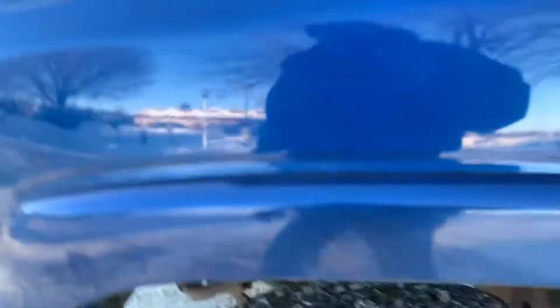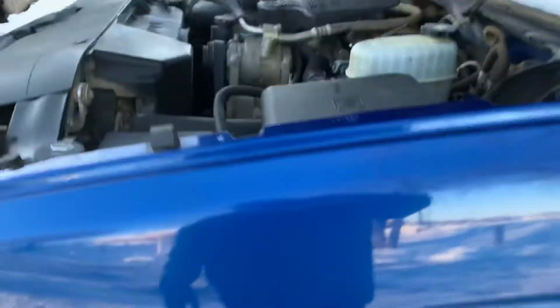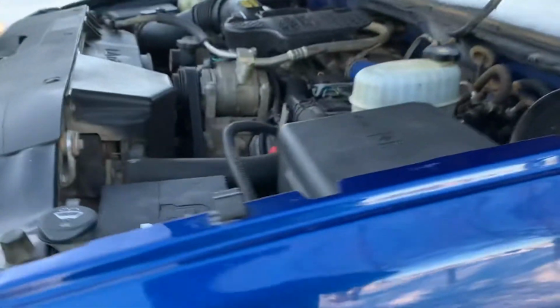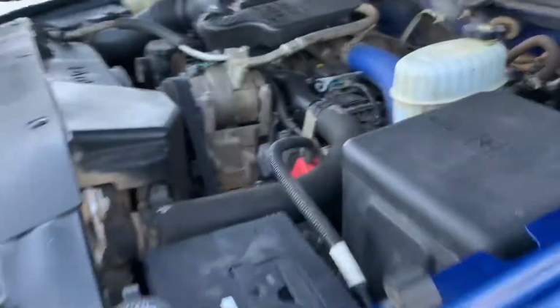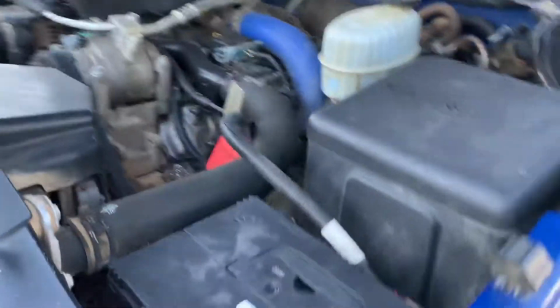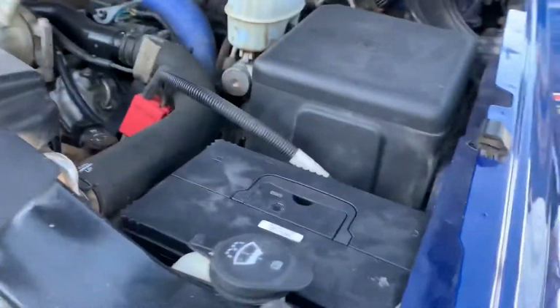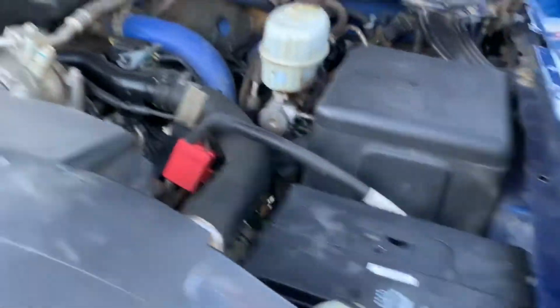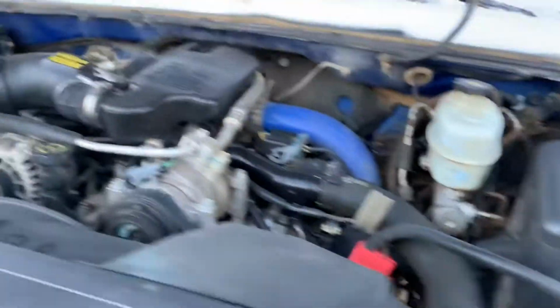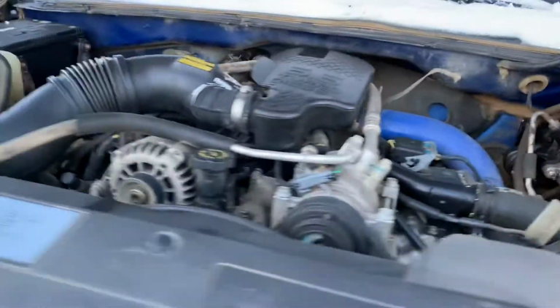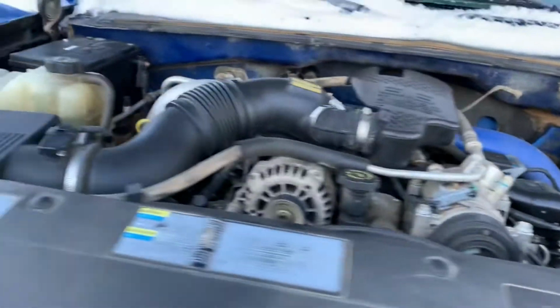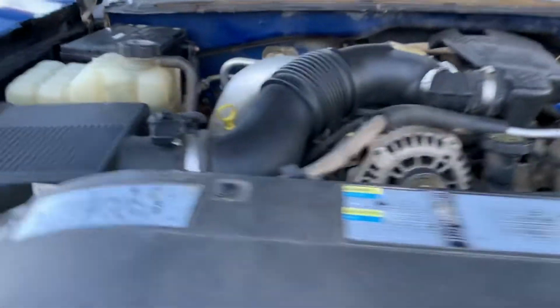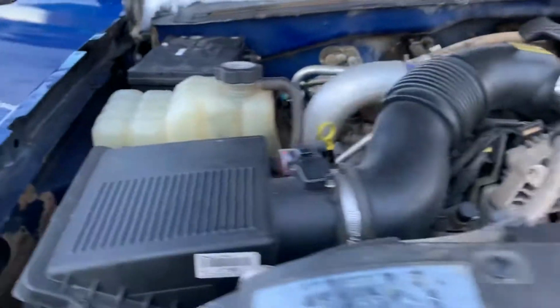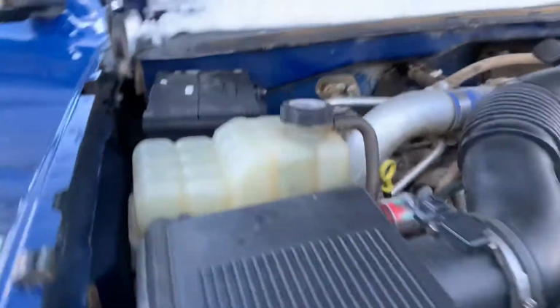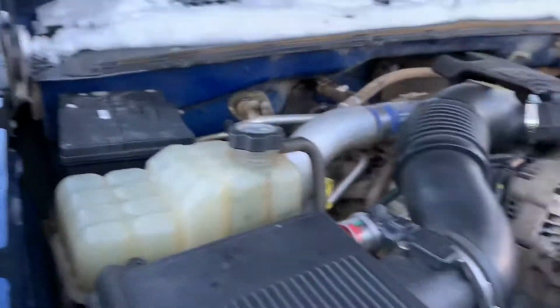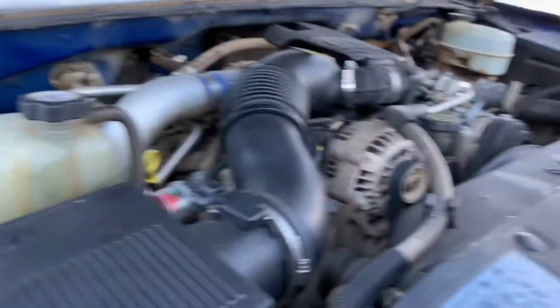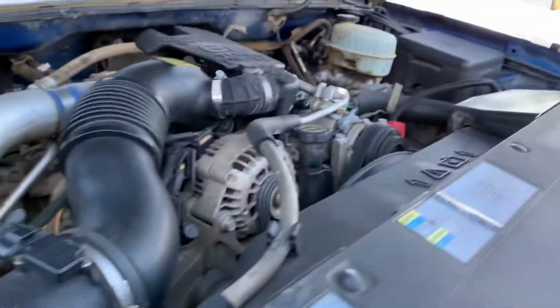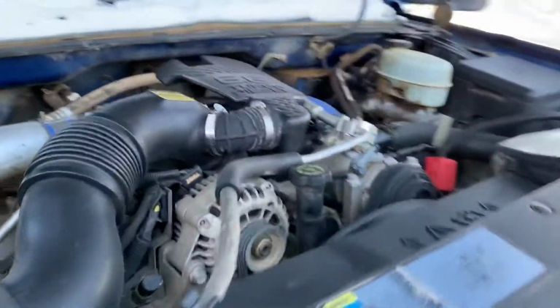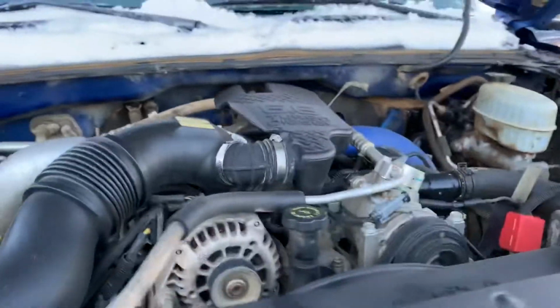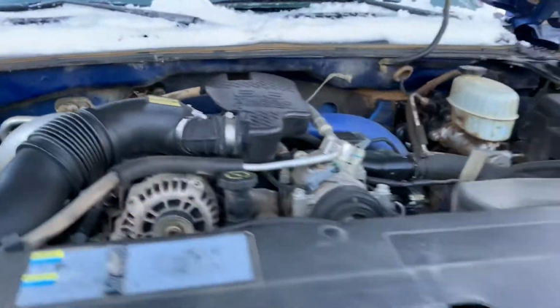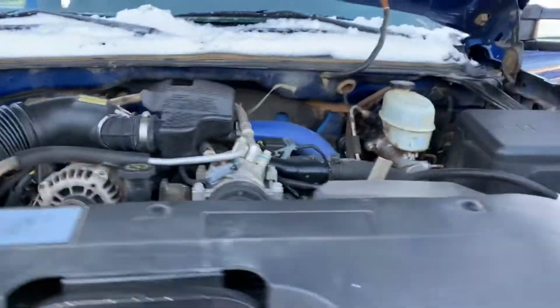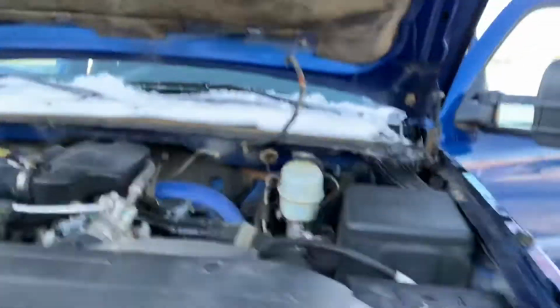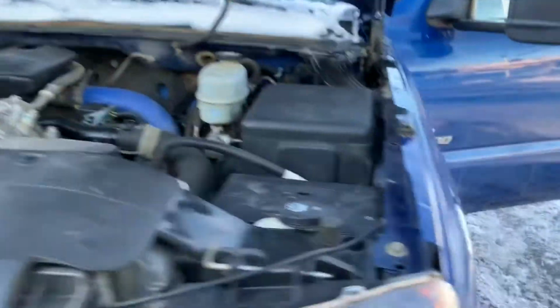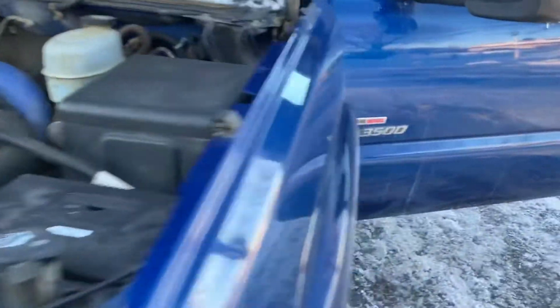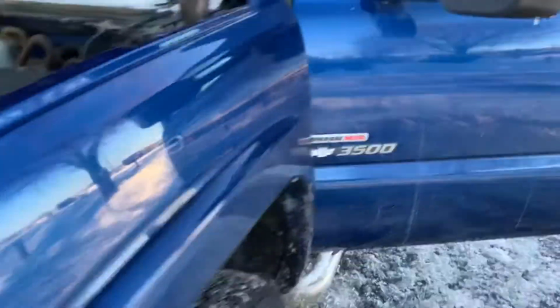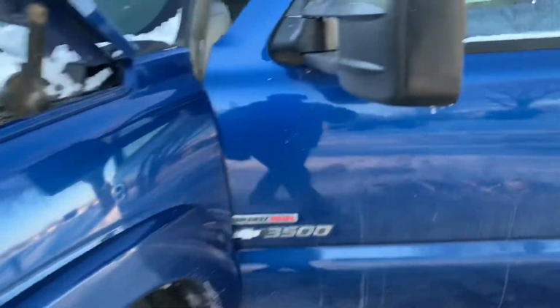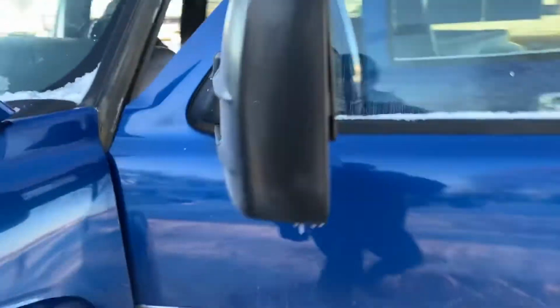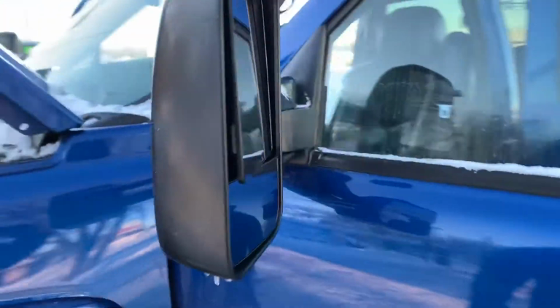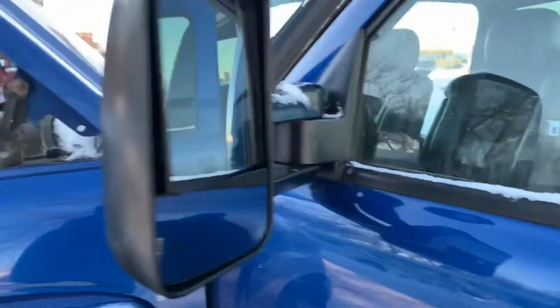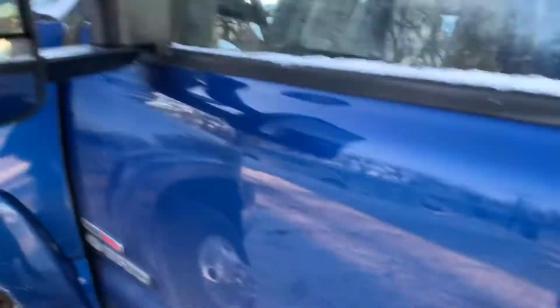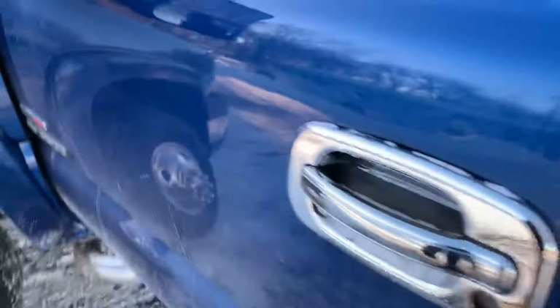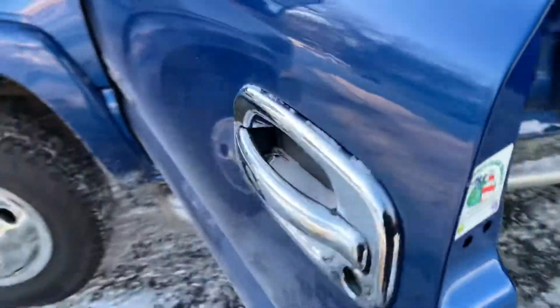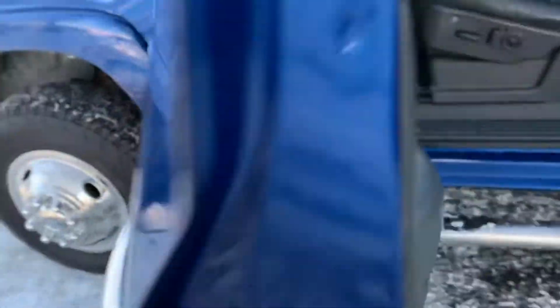Under the hood you're gonna find the Duramax with new batteries — that's the reason why we have no issues starting up this vehicle. It's got a synthetic oil change. These are the towing mirrors; they extend out with chrome handles.